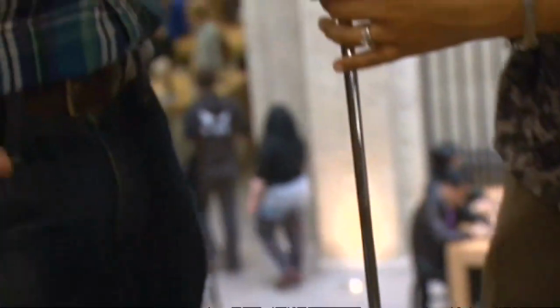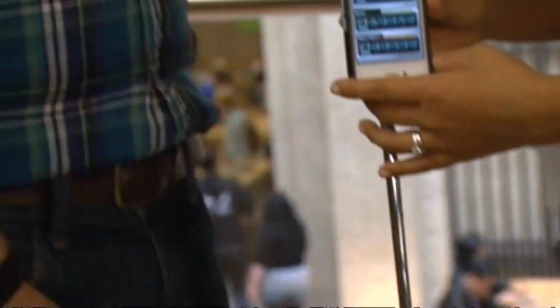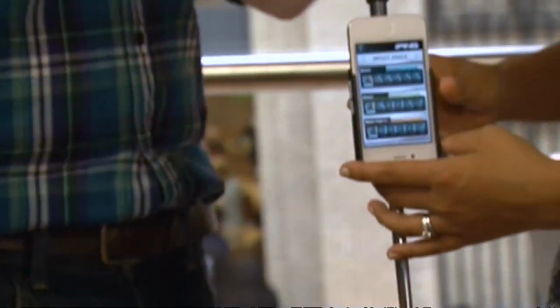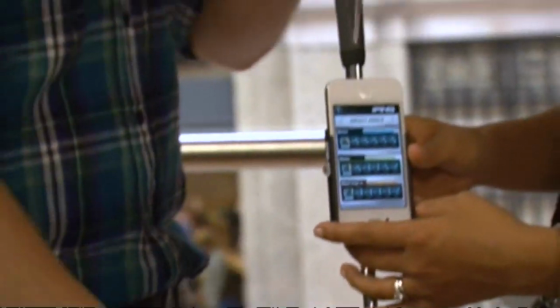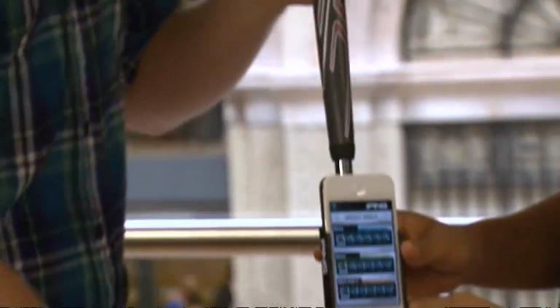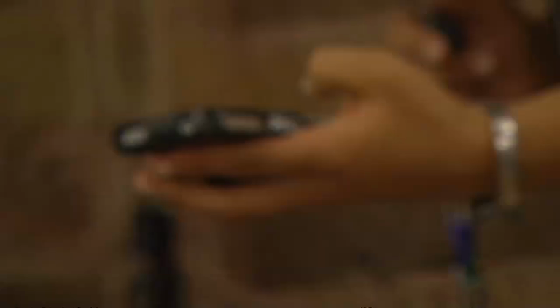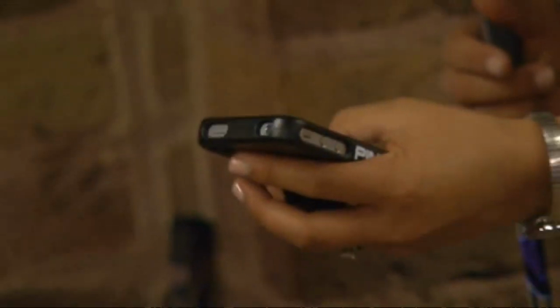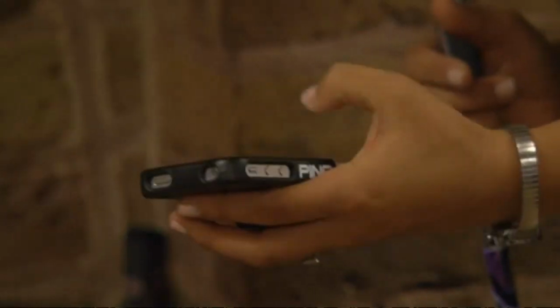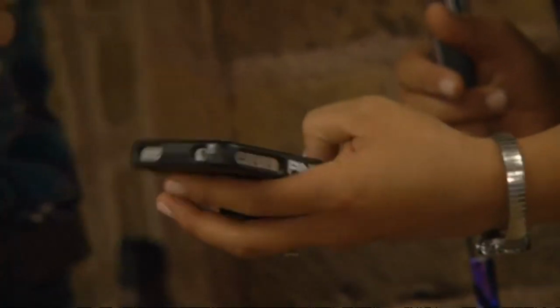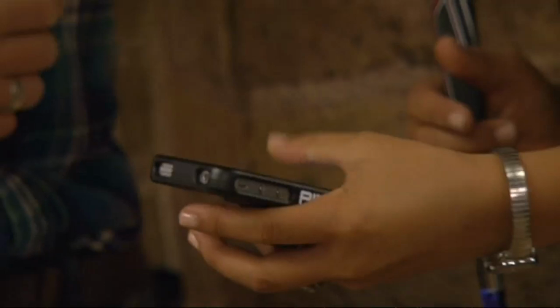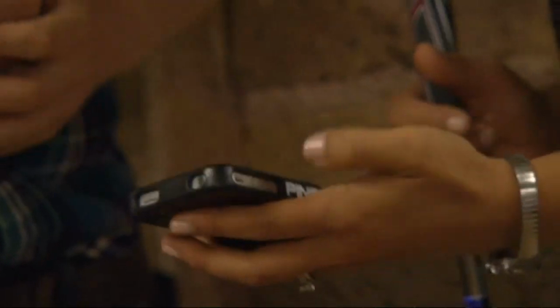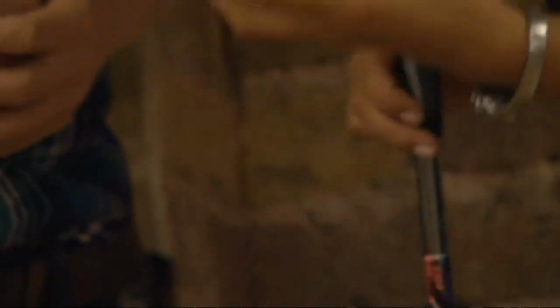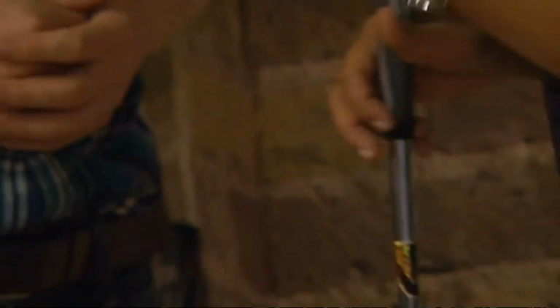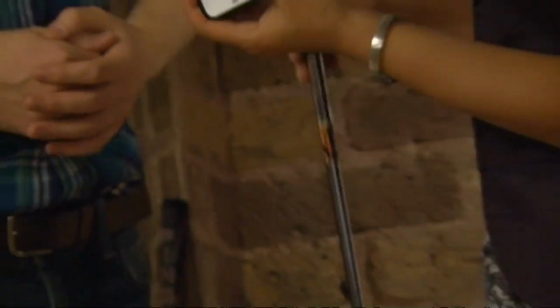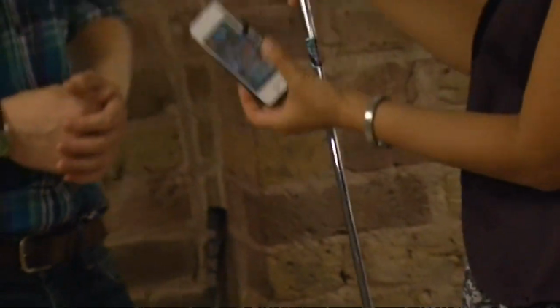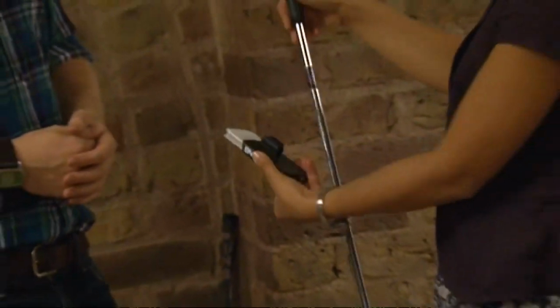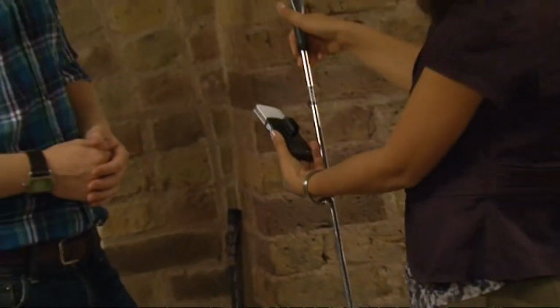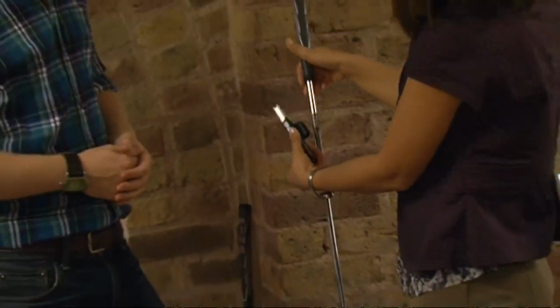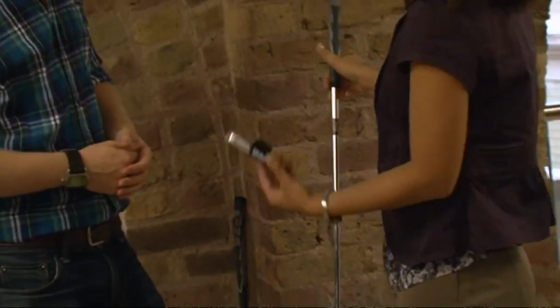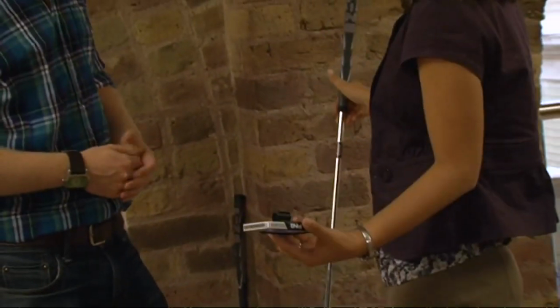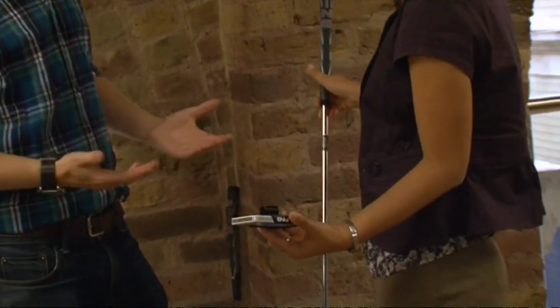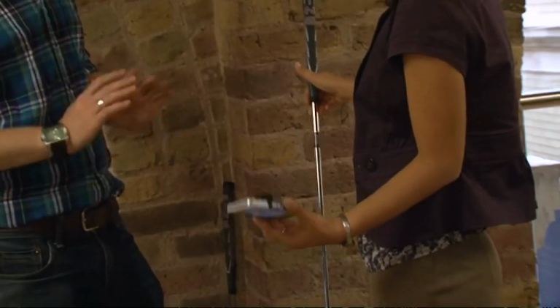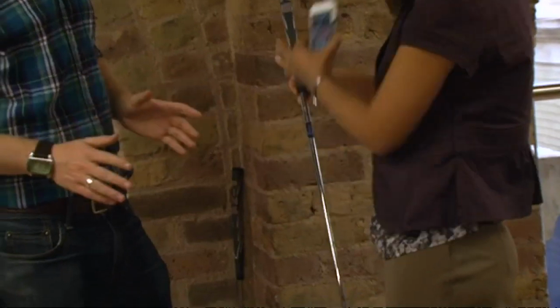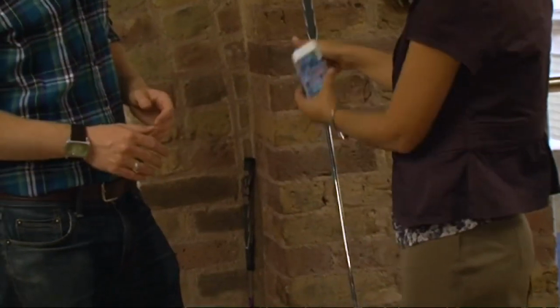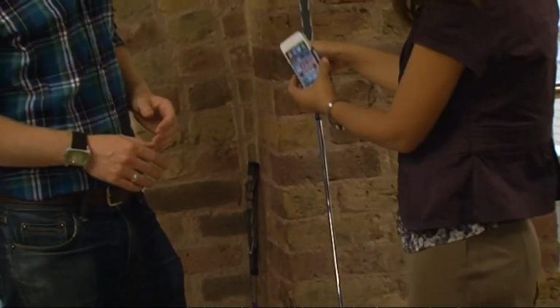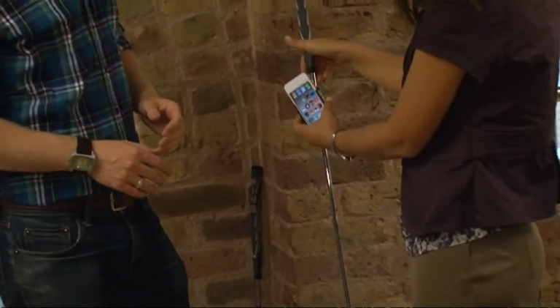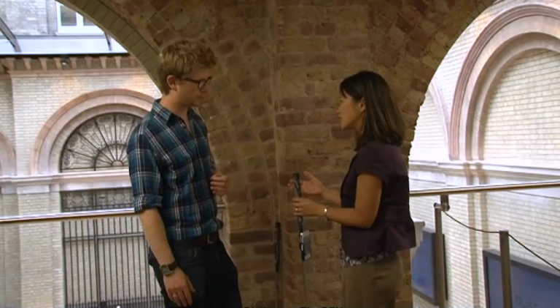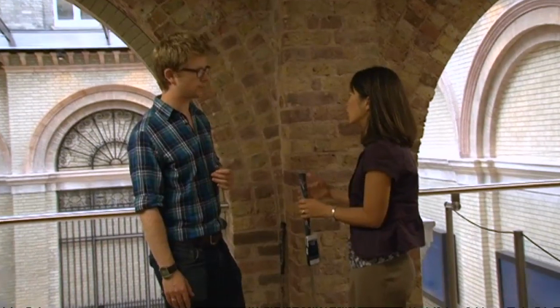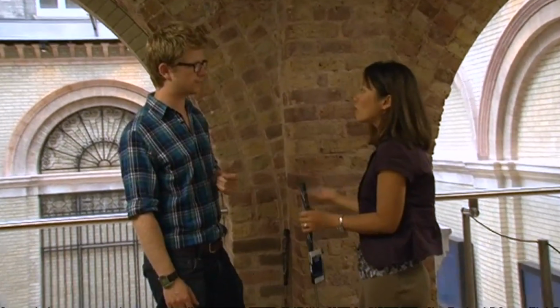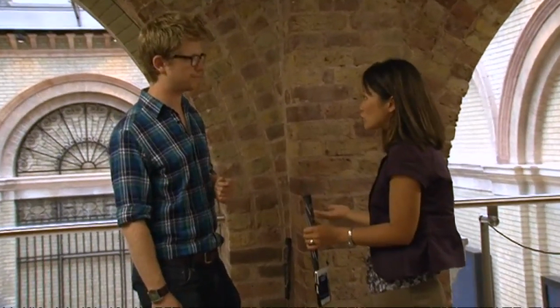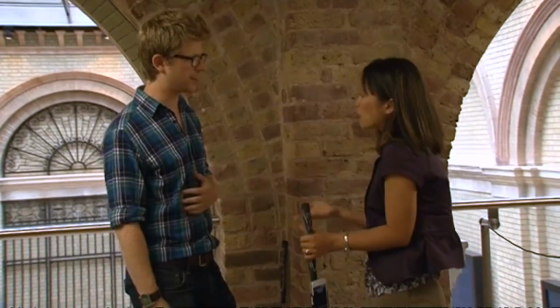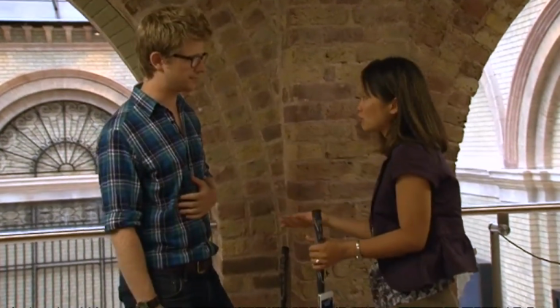Basically, they've created a case that you can put your iPhone right into. This case can just snap right on to any golf club, really. And what it will do is actually analyze your golf strokes, your putting strokes.